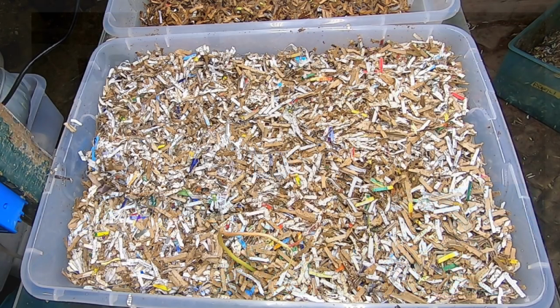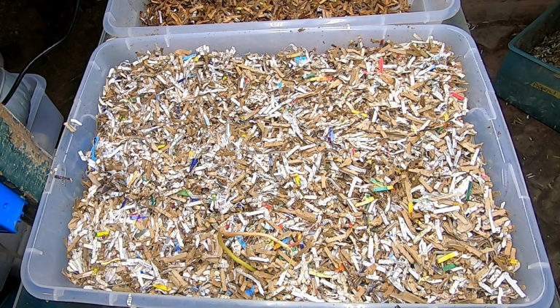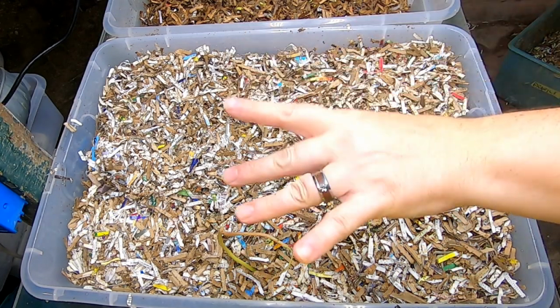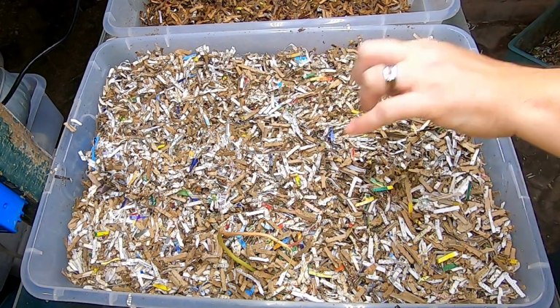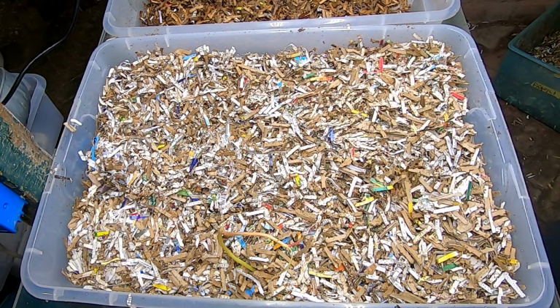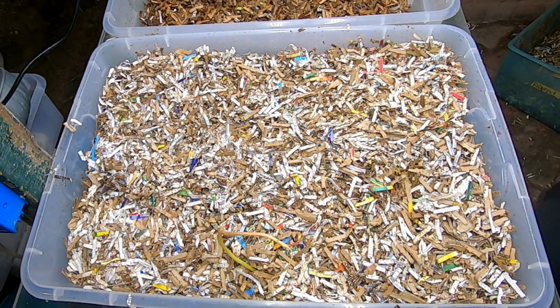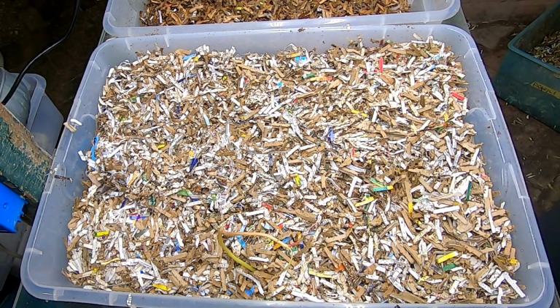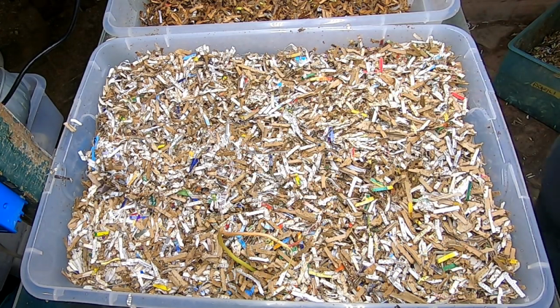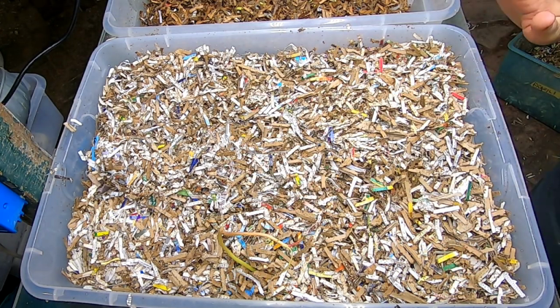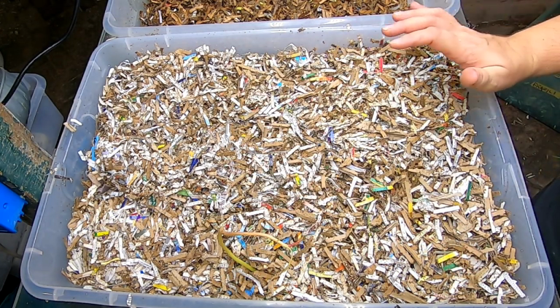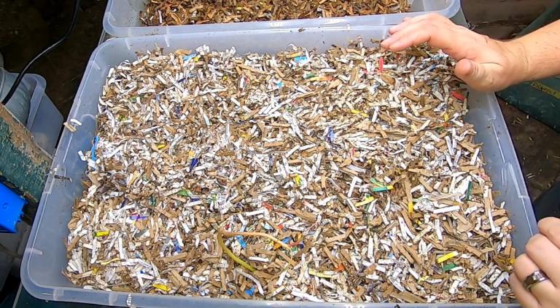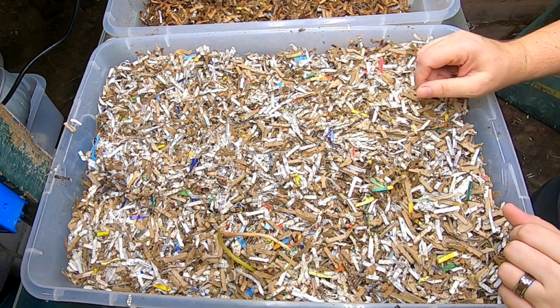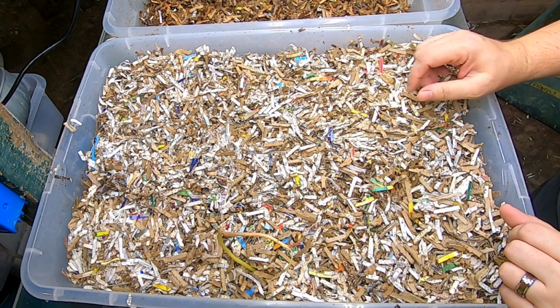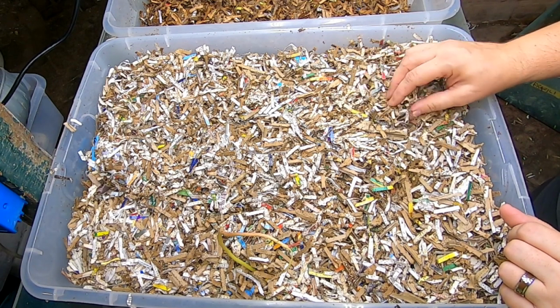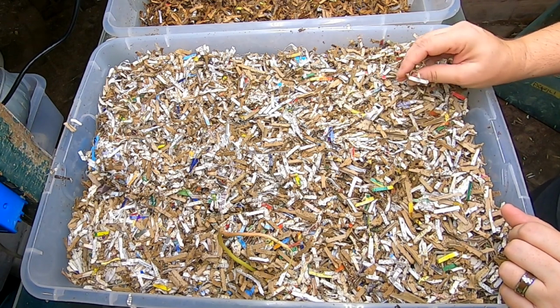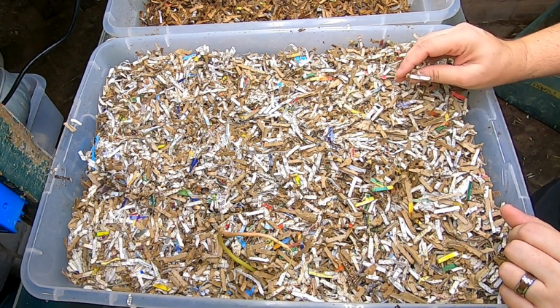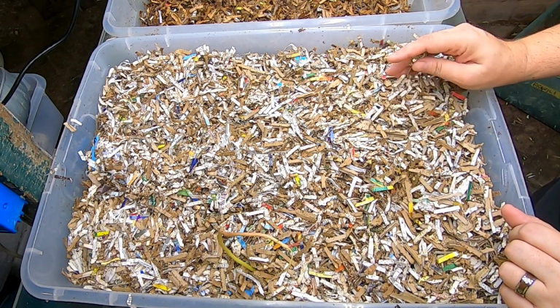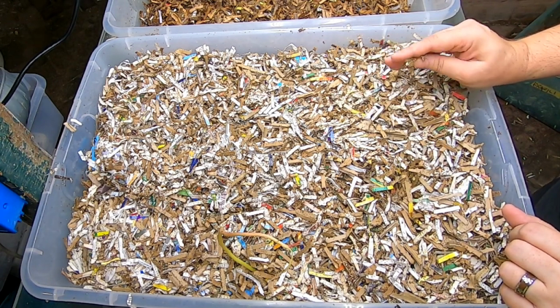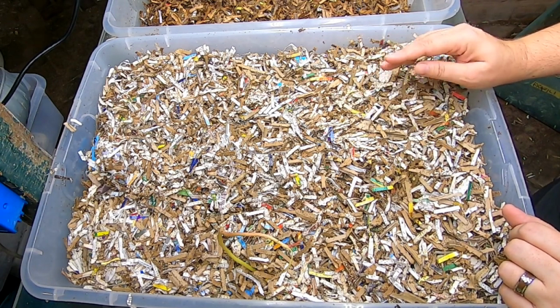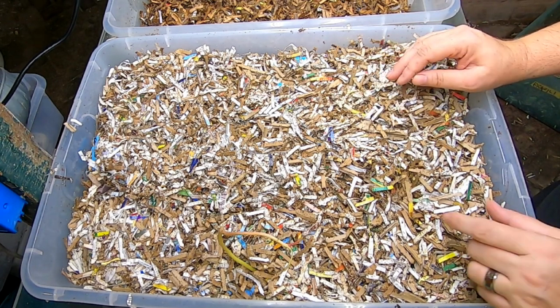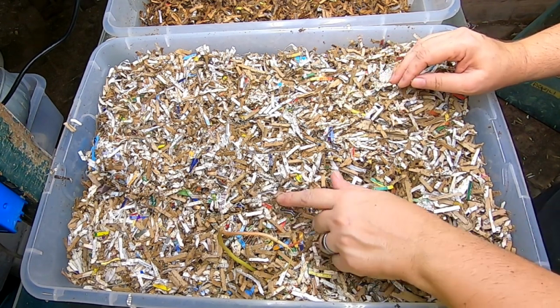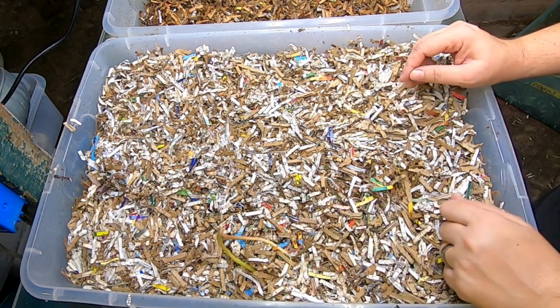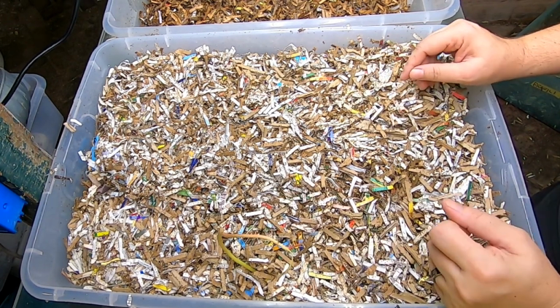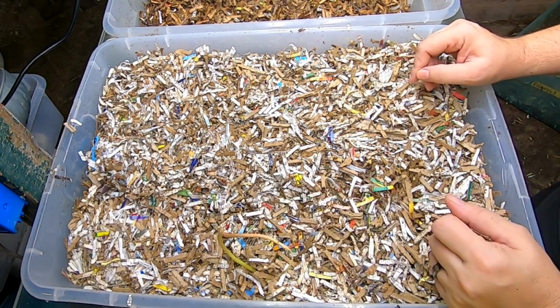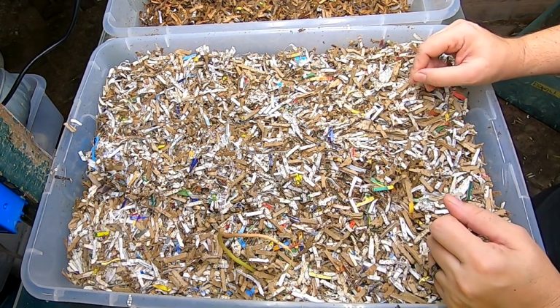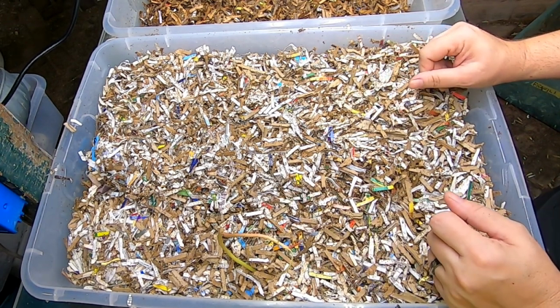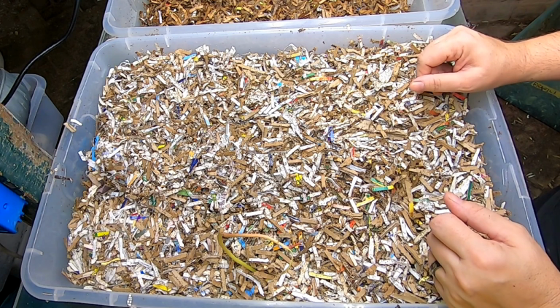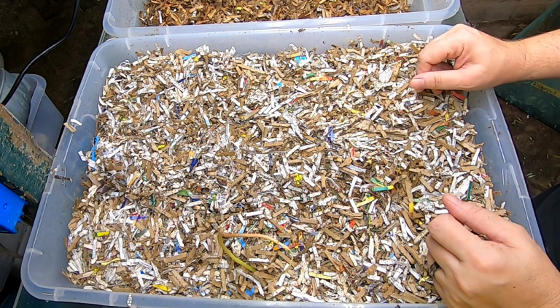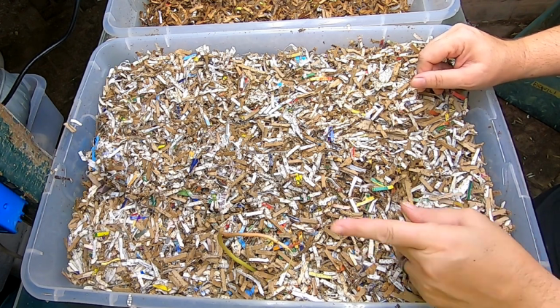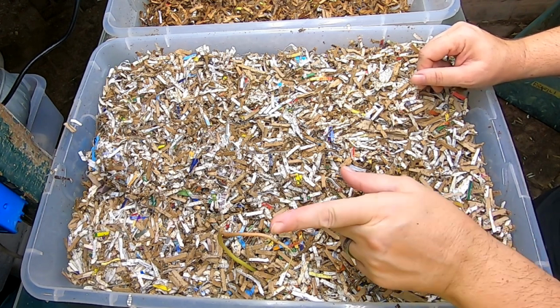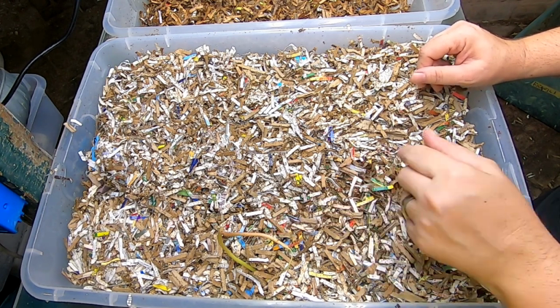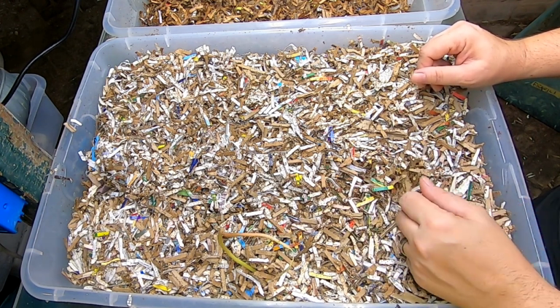Hey guys, it's Anne over at Plant Obsessed, and we're gonna take a look in on a bin we haven't seen in over a month. This is the red wiggler only bin.